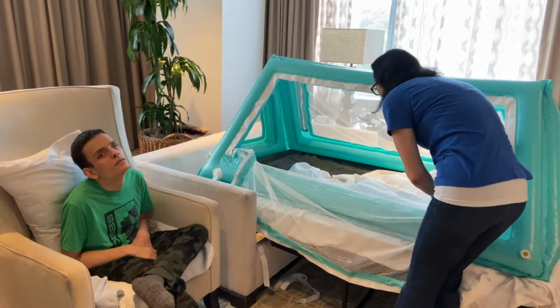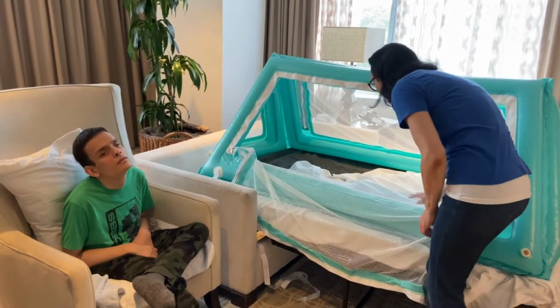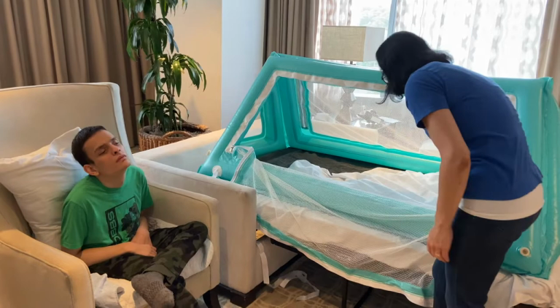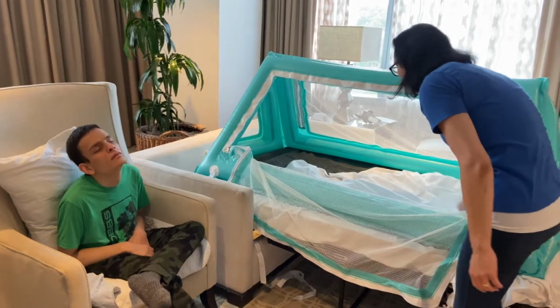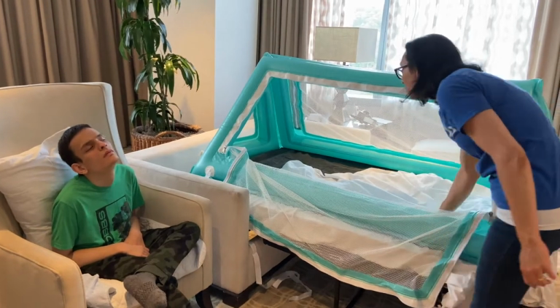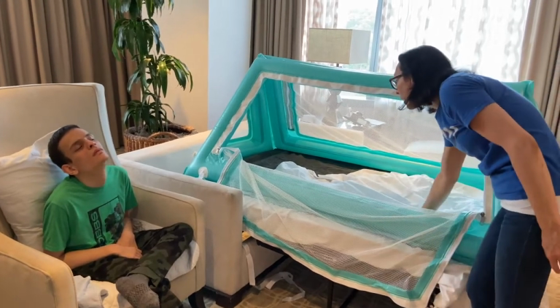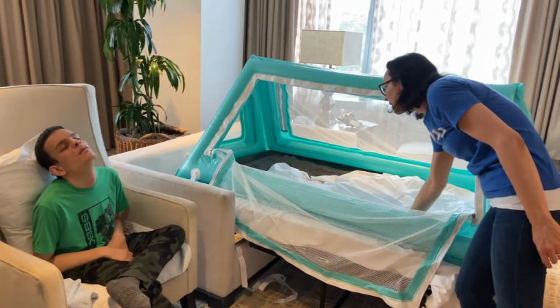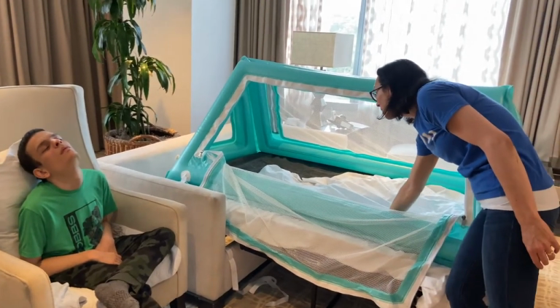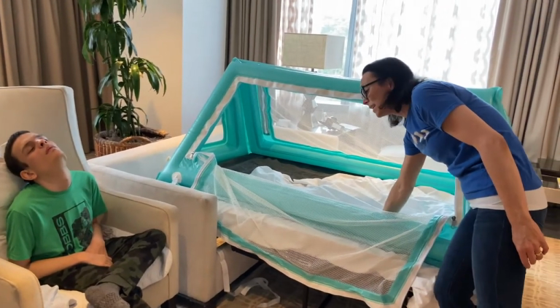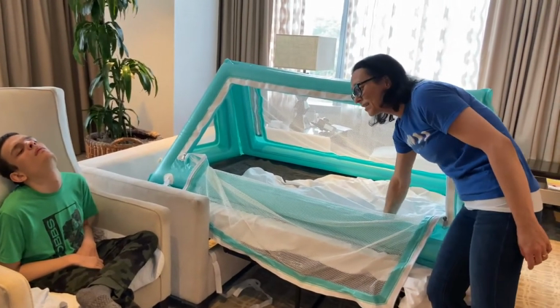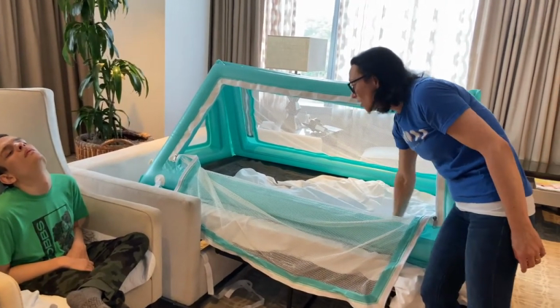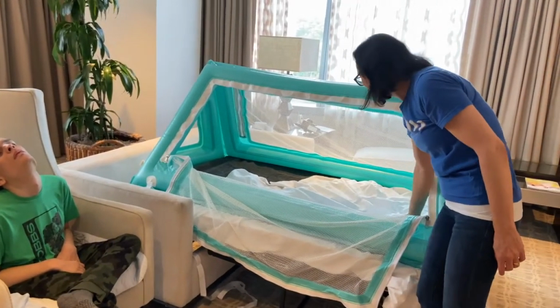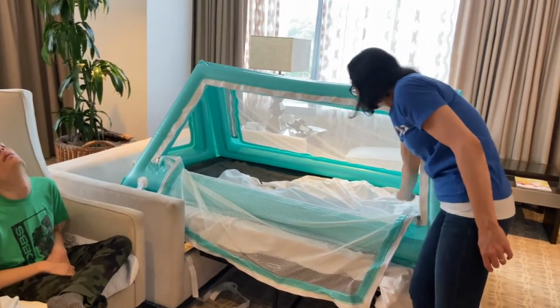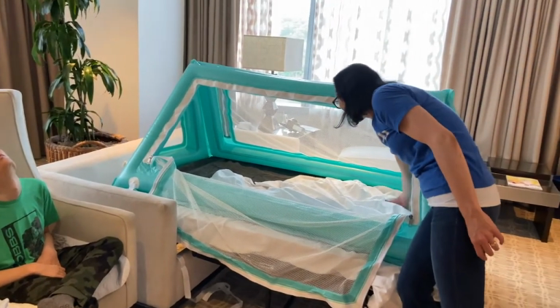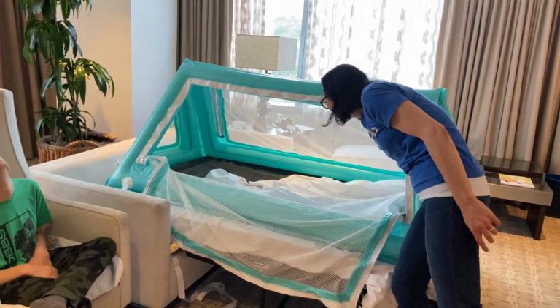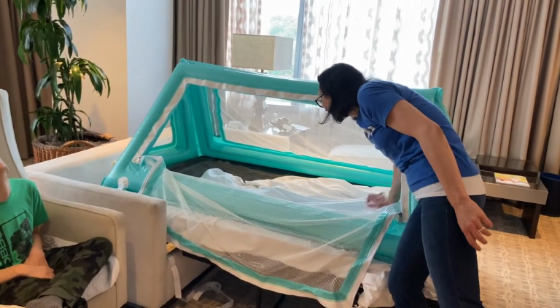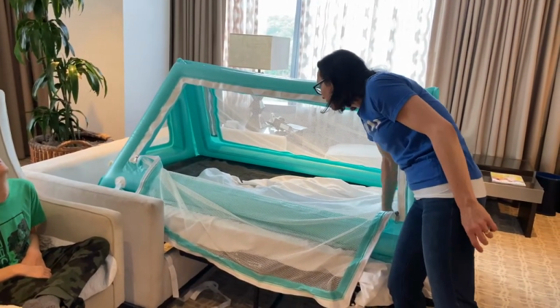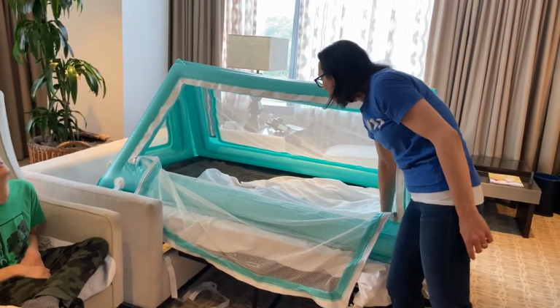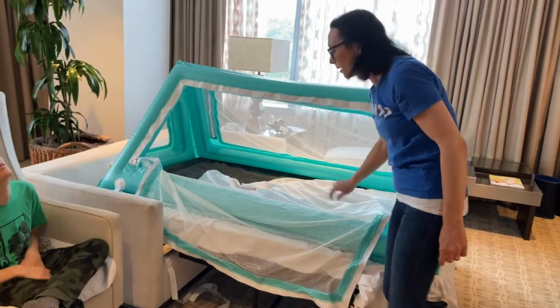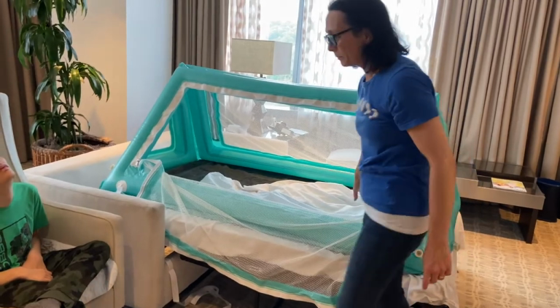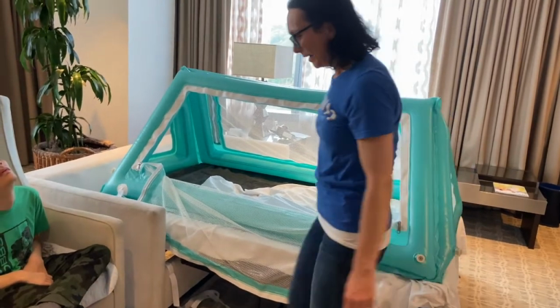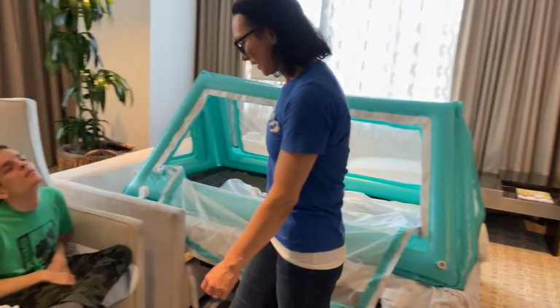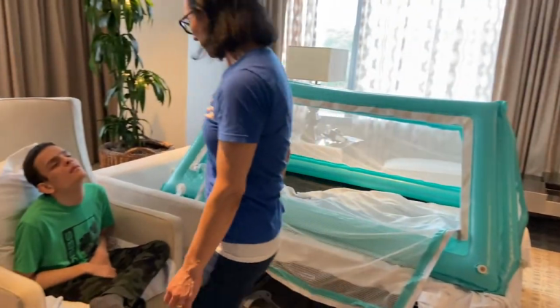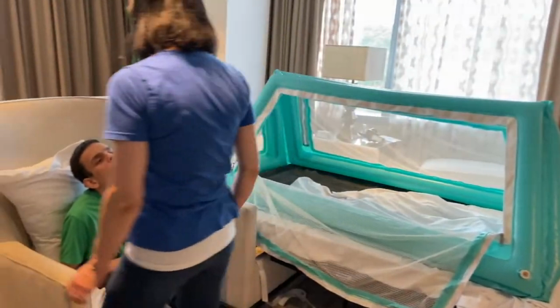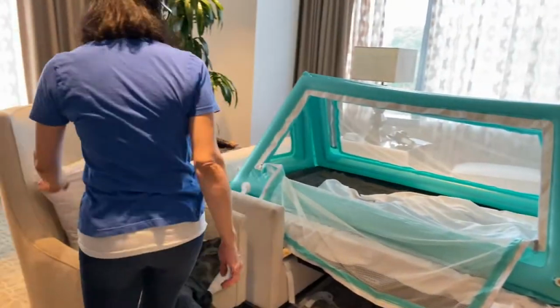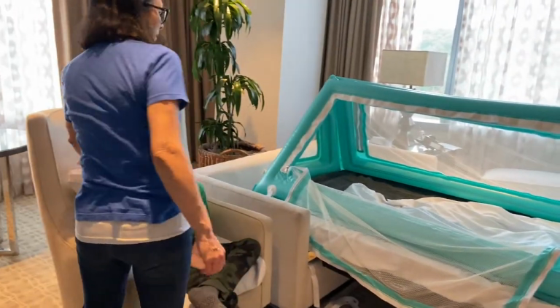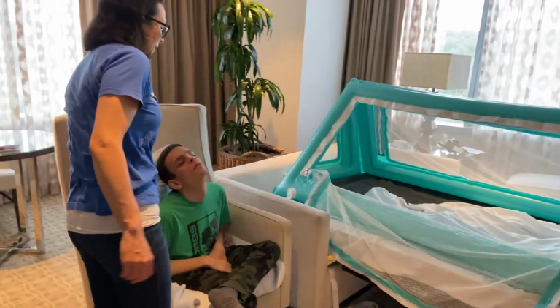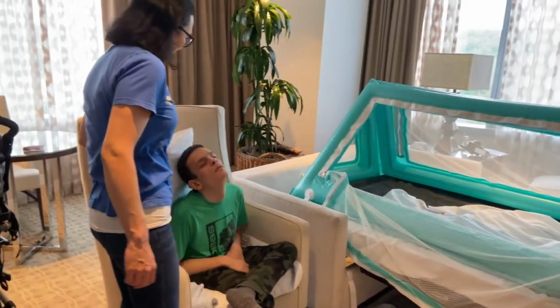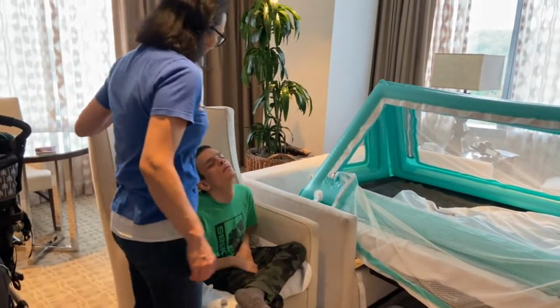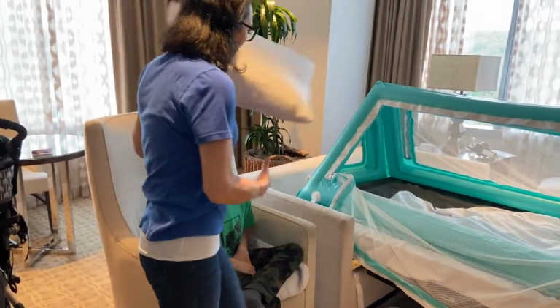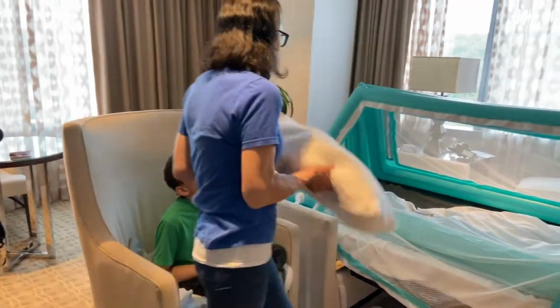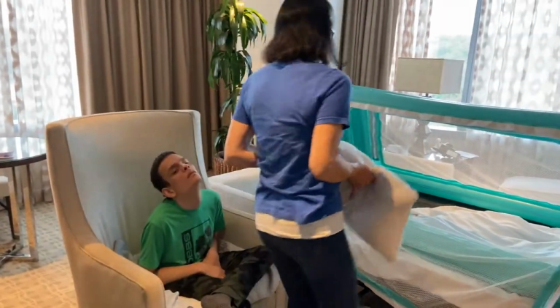The material they use for the bottom is actually really nice and soft, so if you don't have a blanket or a sheet to put on the bottom, that's not a big deal. Got a pillow here.